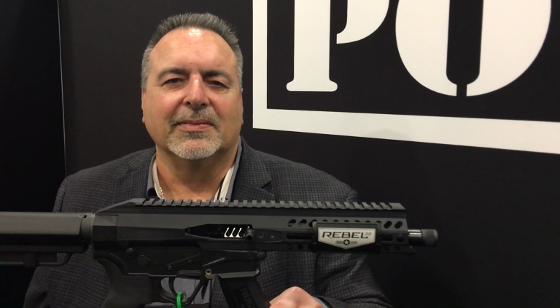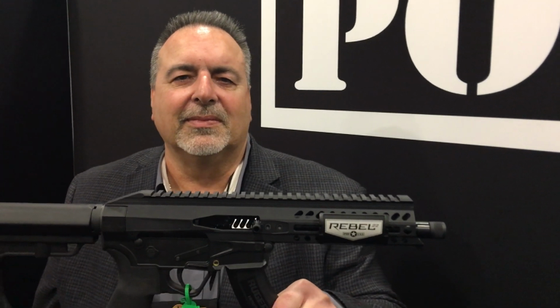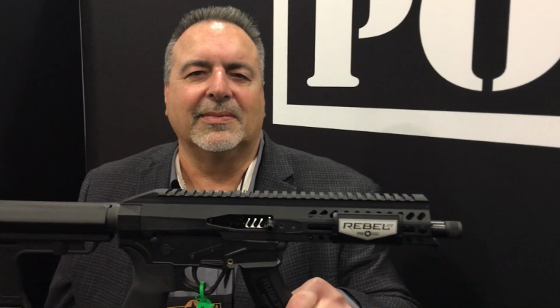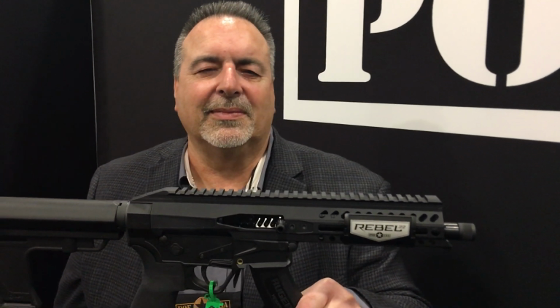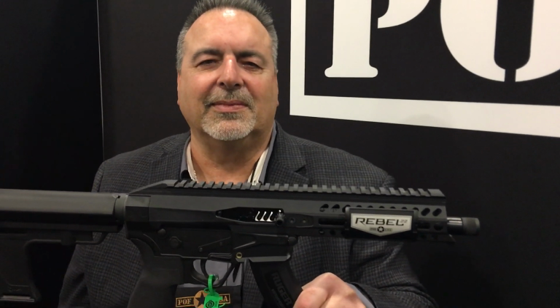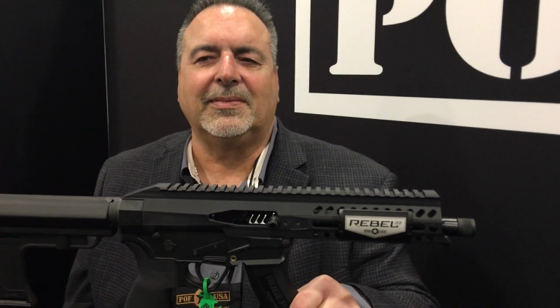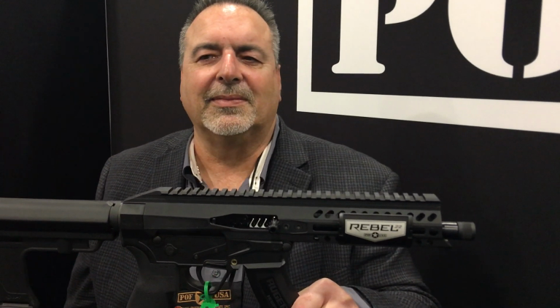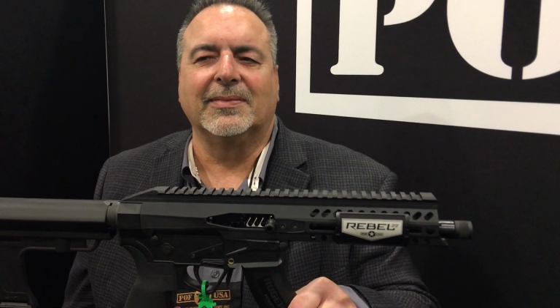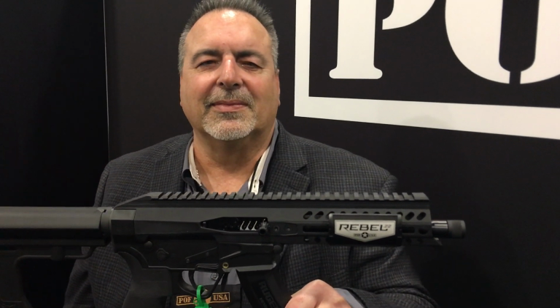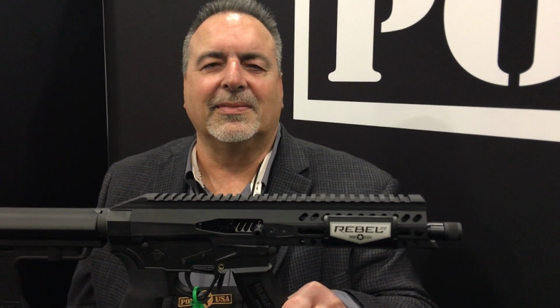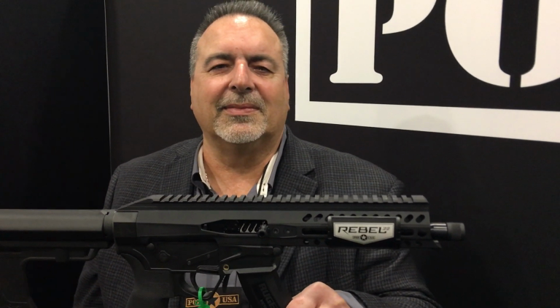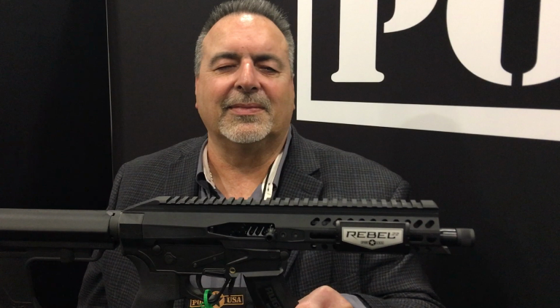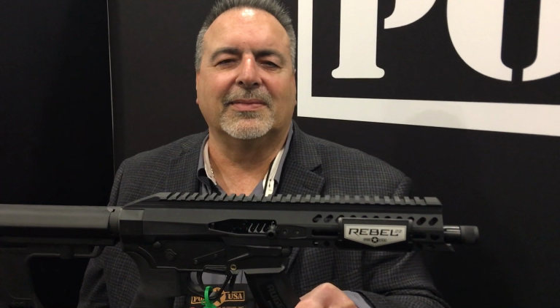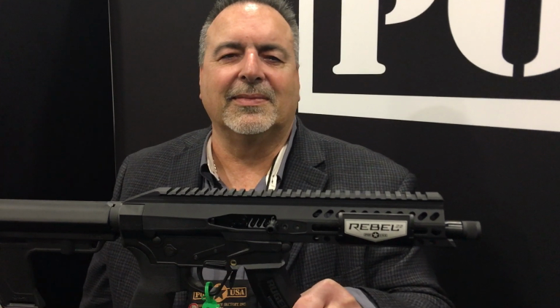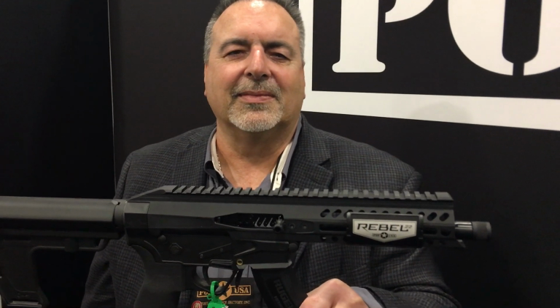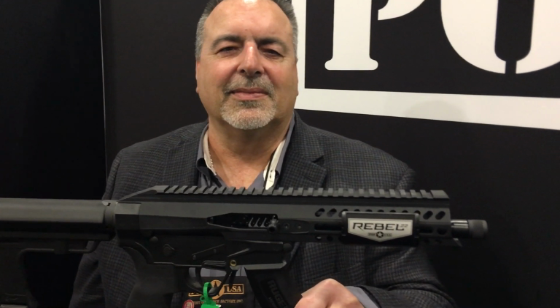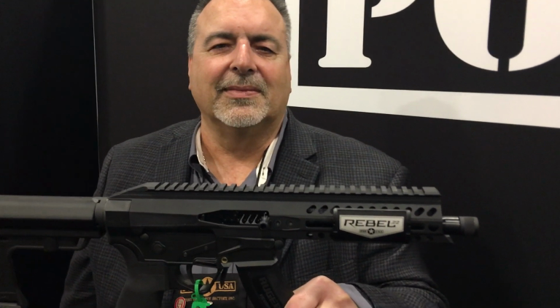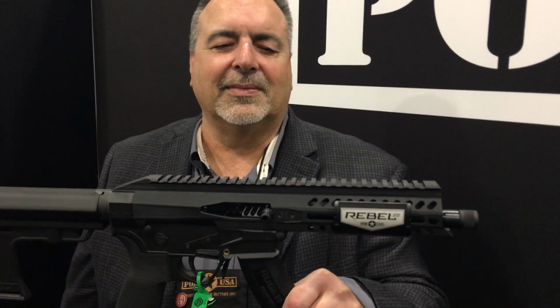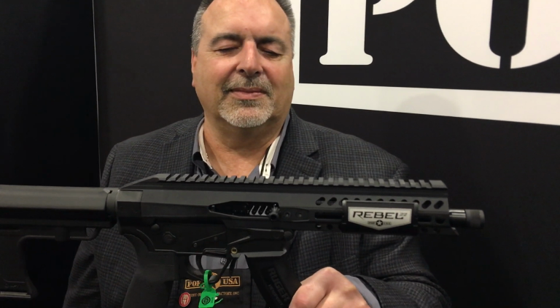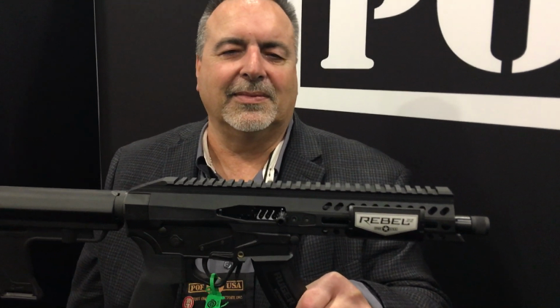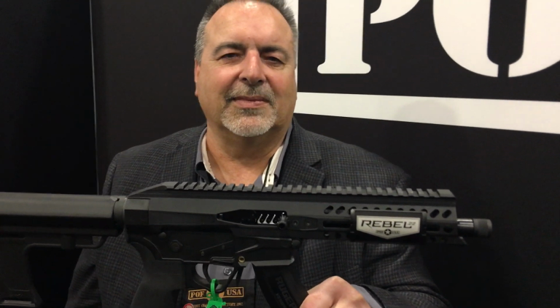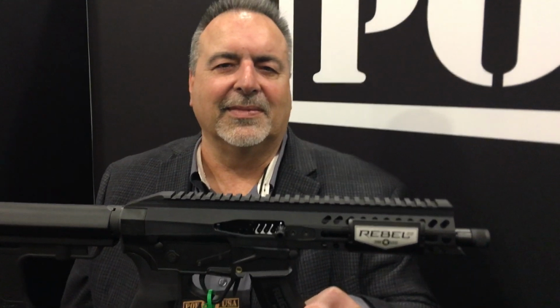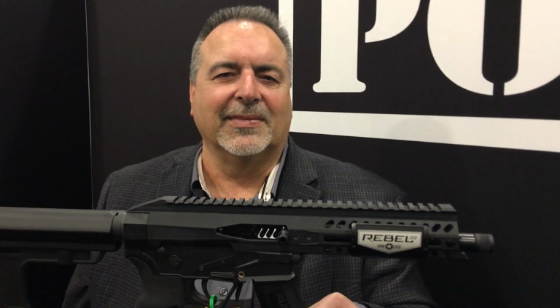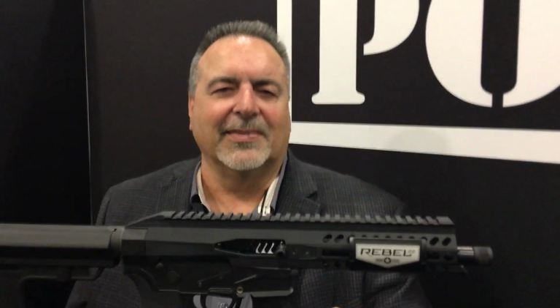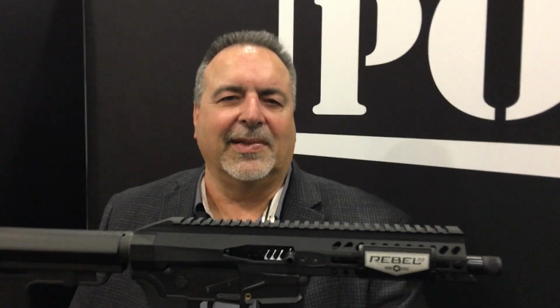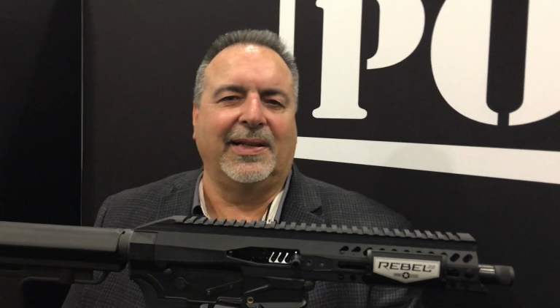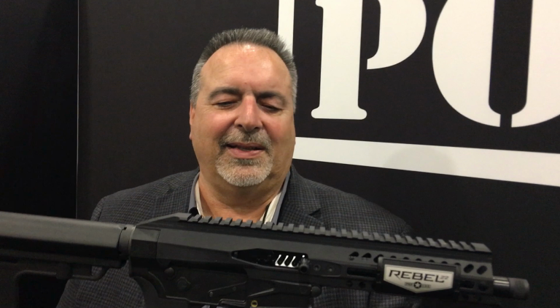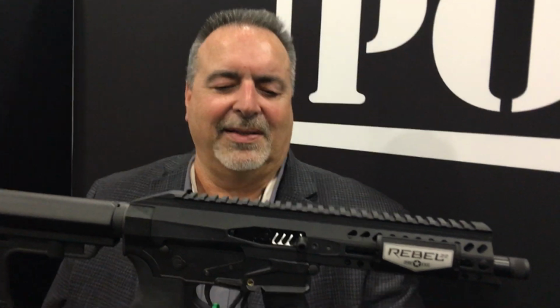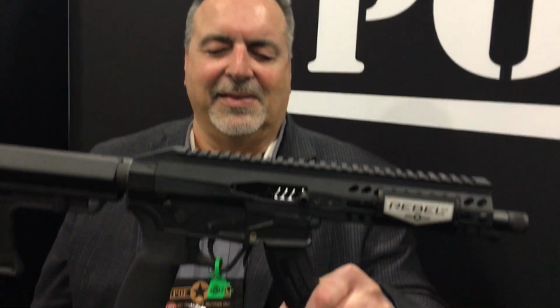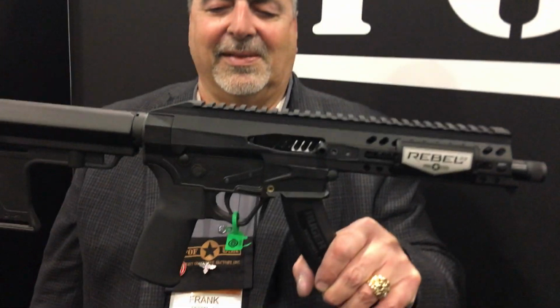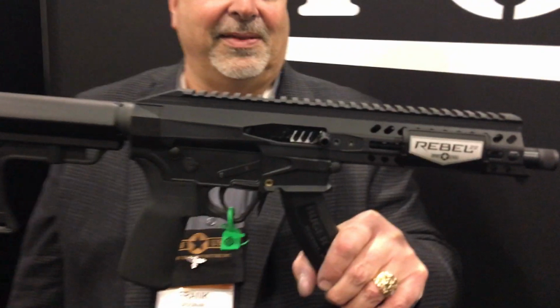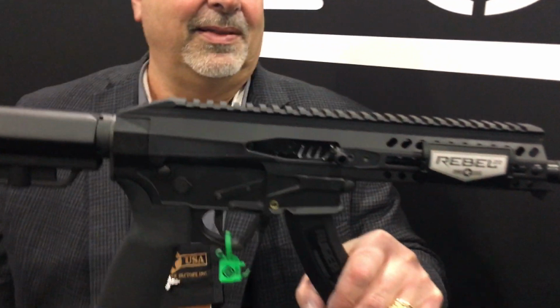You're watching defensereview.com. We are back with Frank DeSoma of POF USA, and he's gonna show us this very interesting Rebel 22, a 22 caliber little gun. Tell us about it.